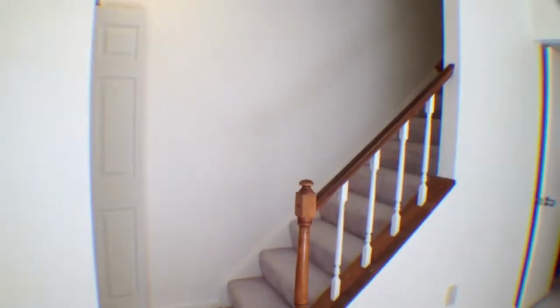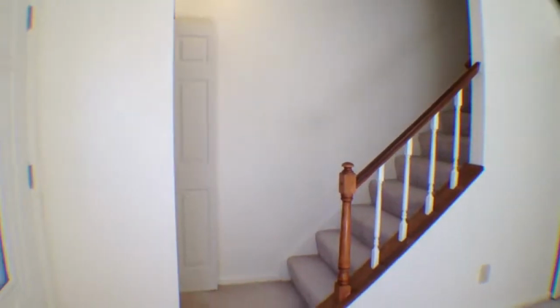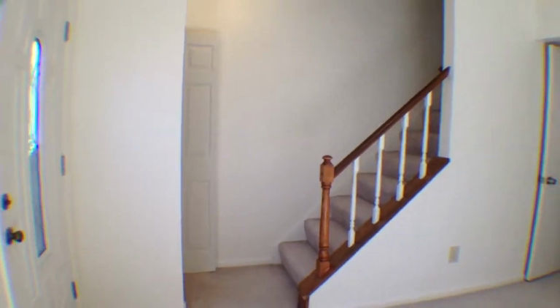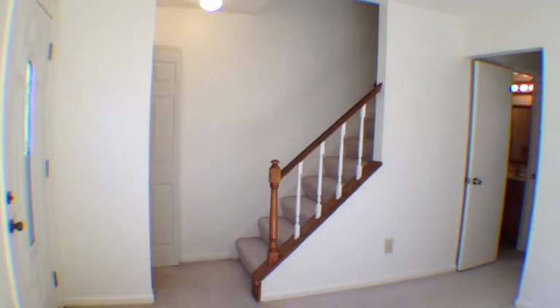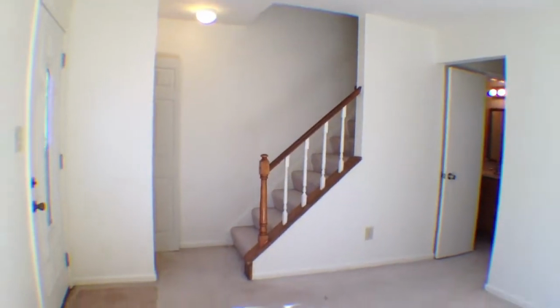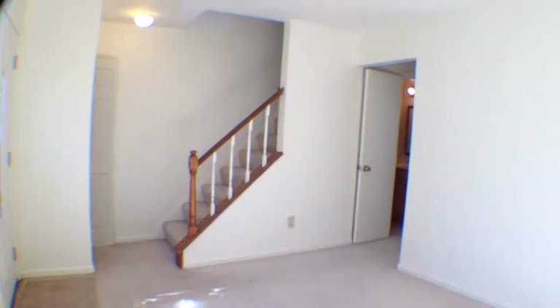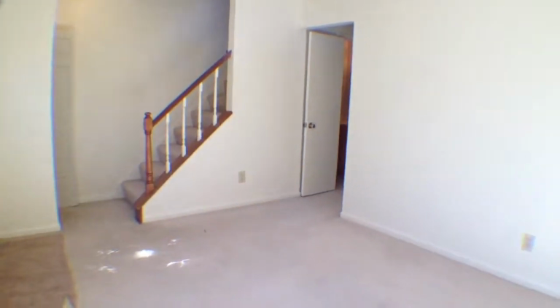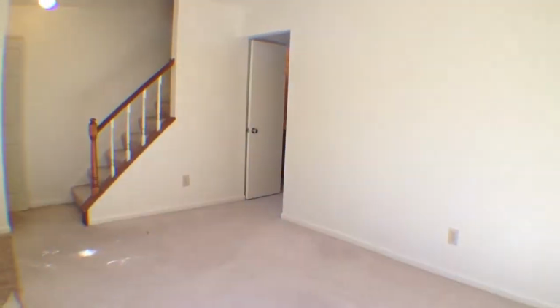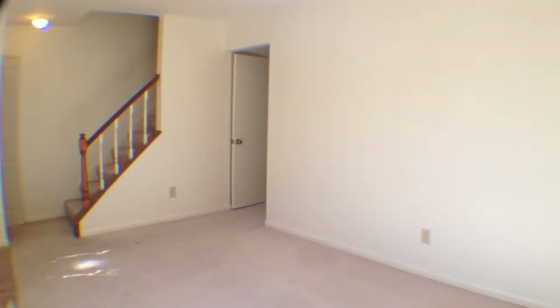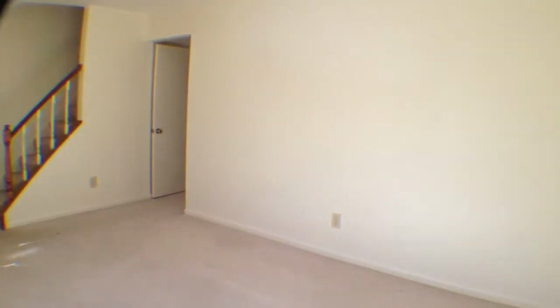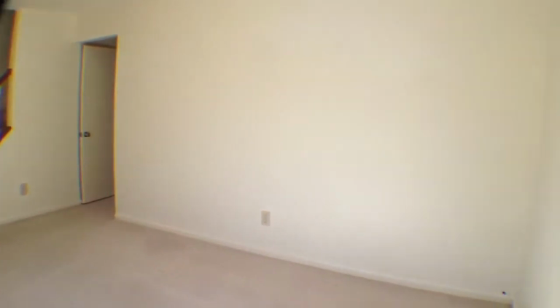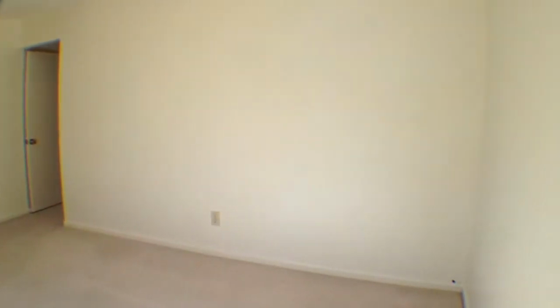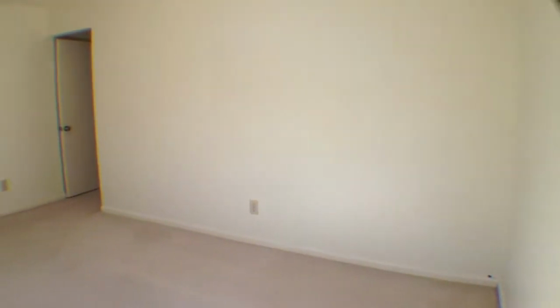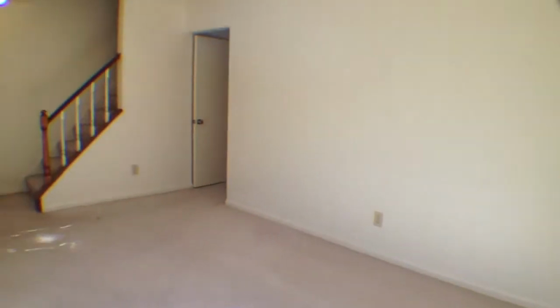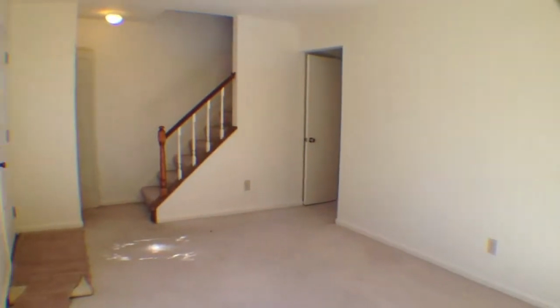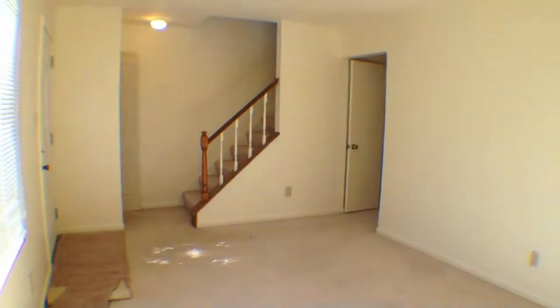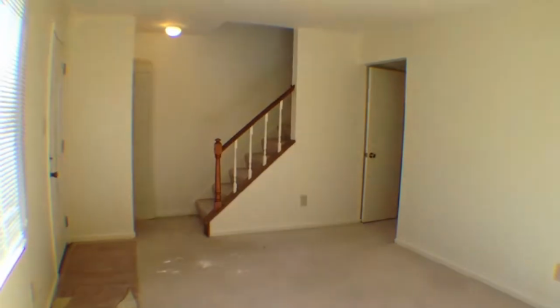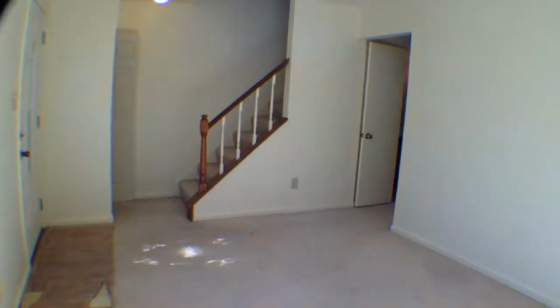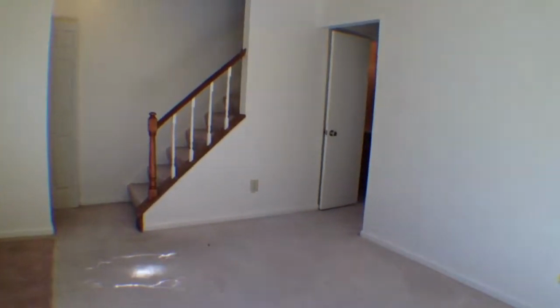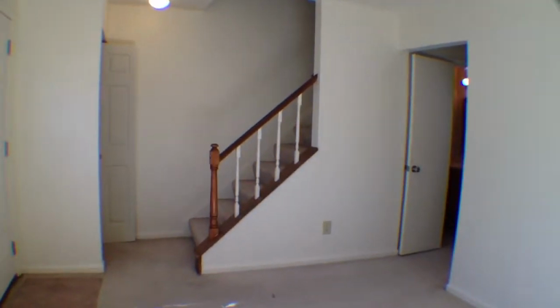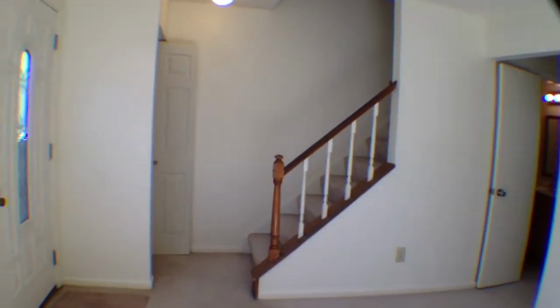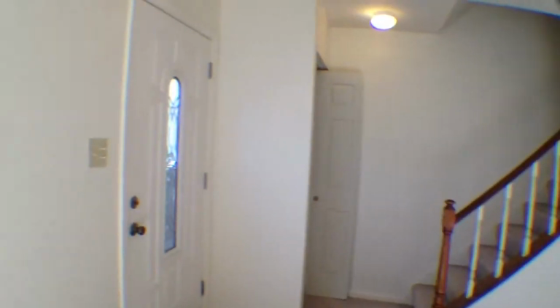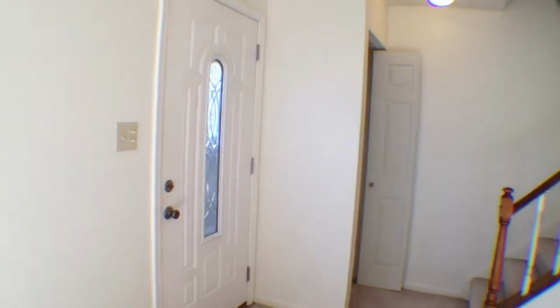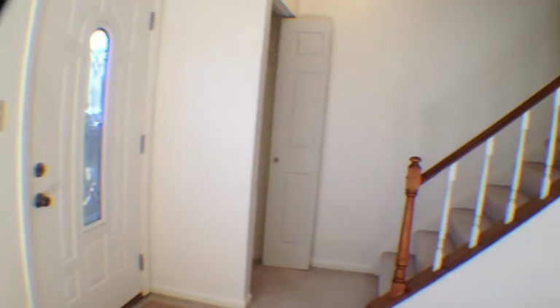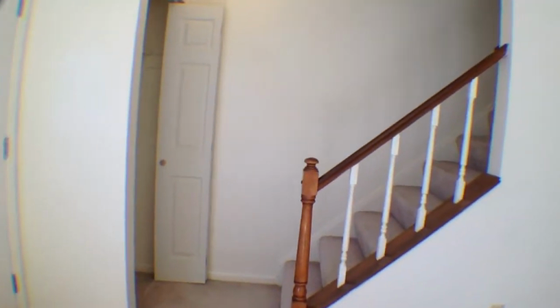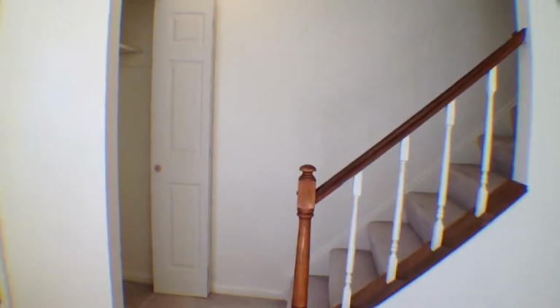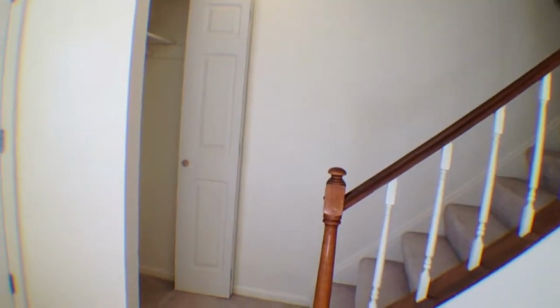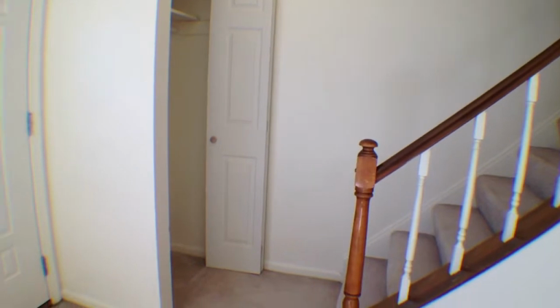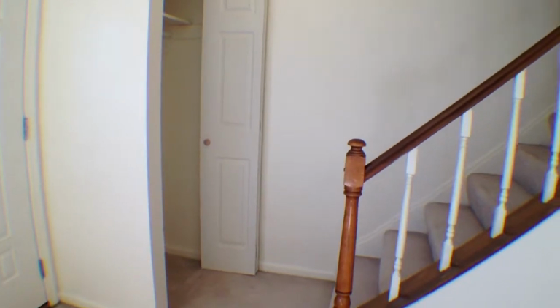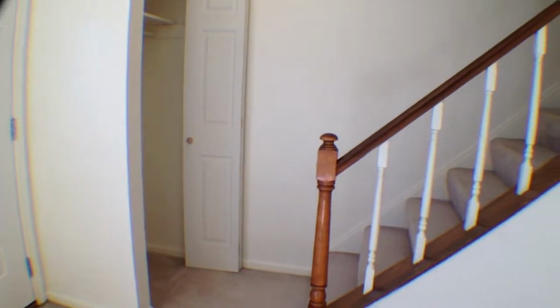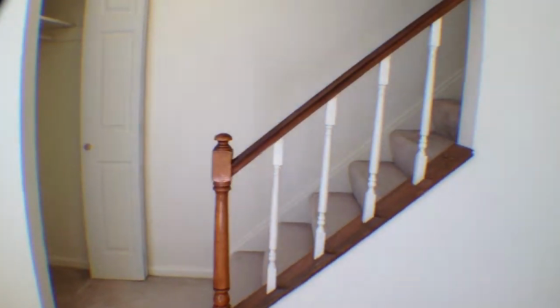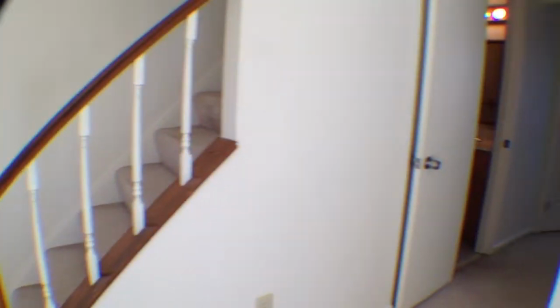I'll just kind of back up so you guys can see the size of this room — pretty good size. It's almost like two living rooms in this house, and I'll show you in a minute what I mean by that. You do have a nice door right here, and right when you come in you do have a little coat closet right next to the stairwell.